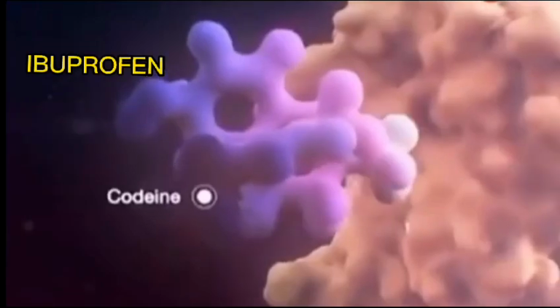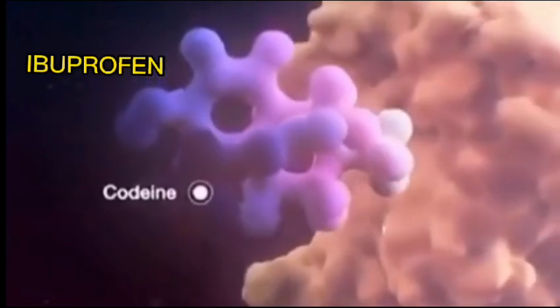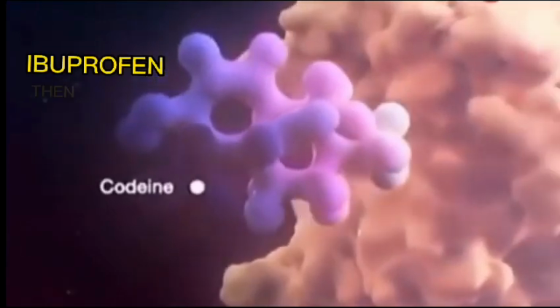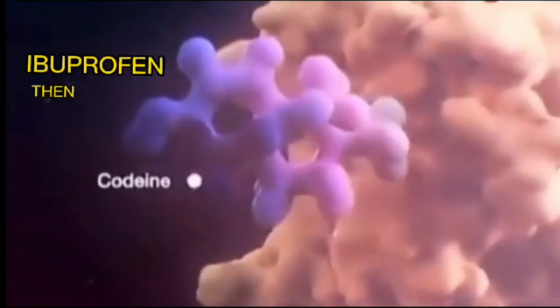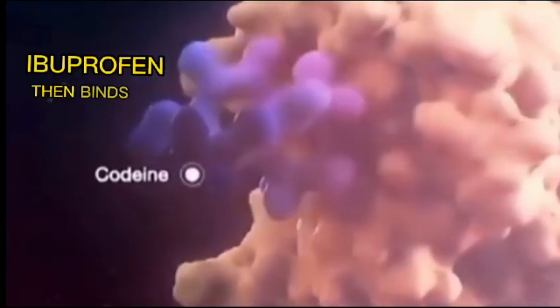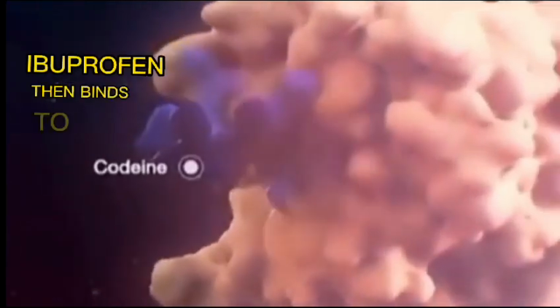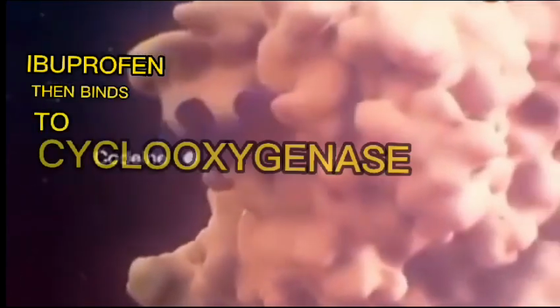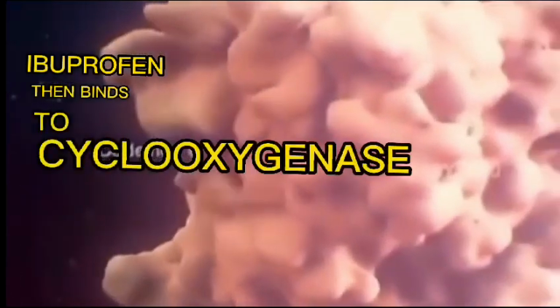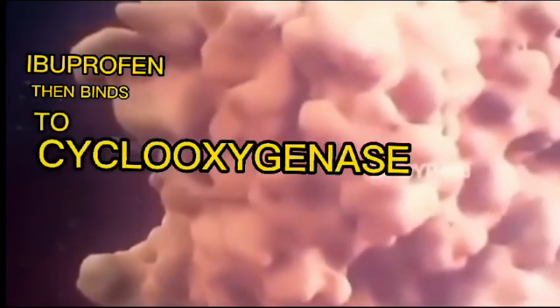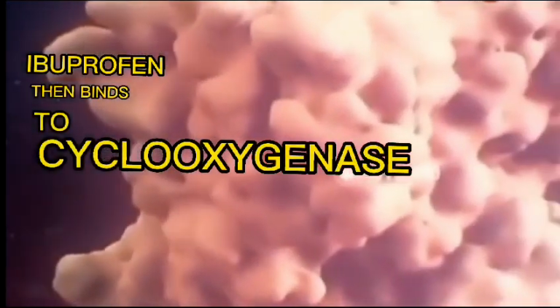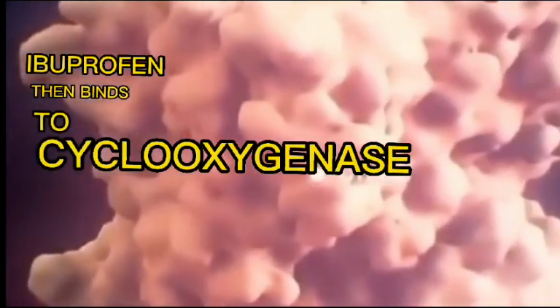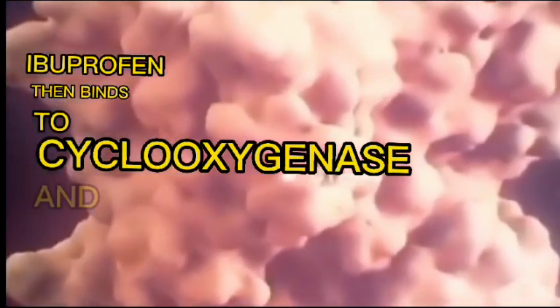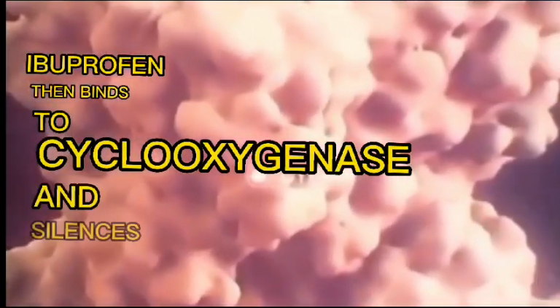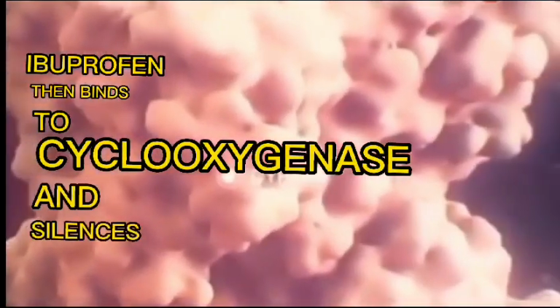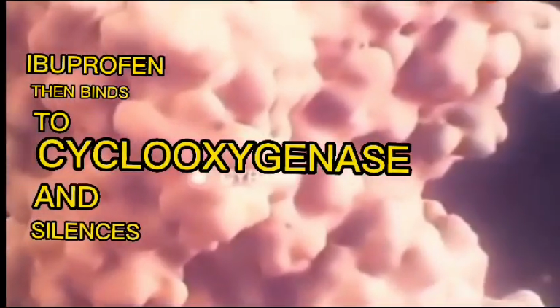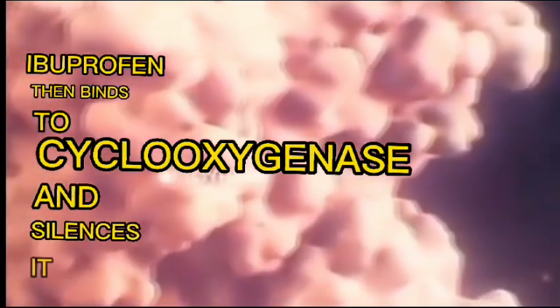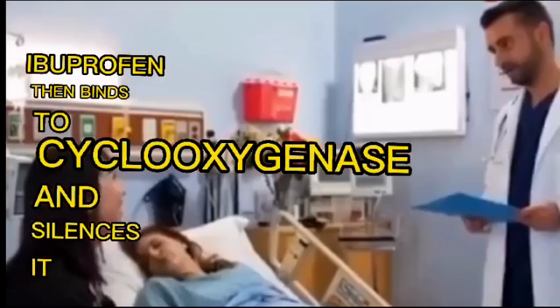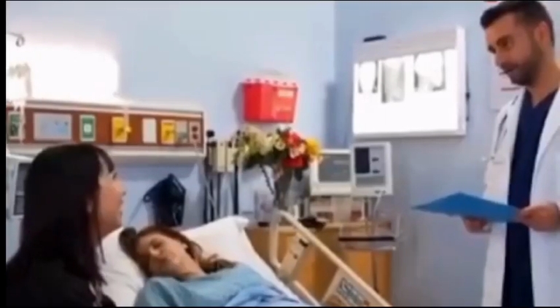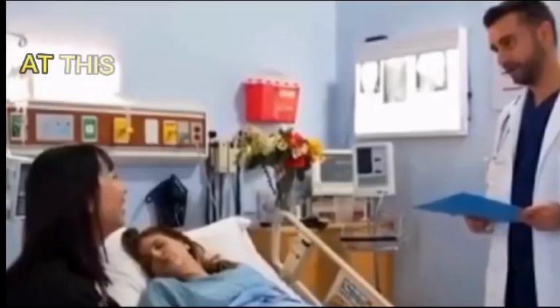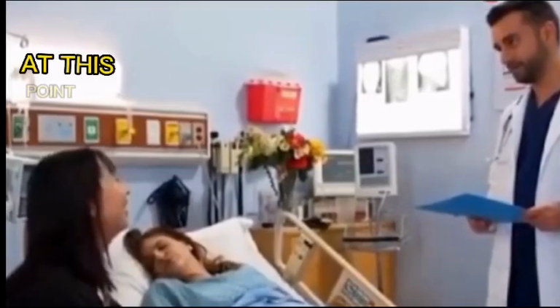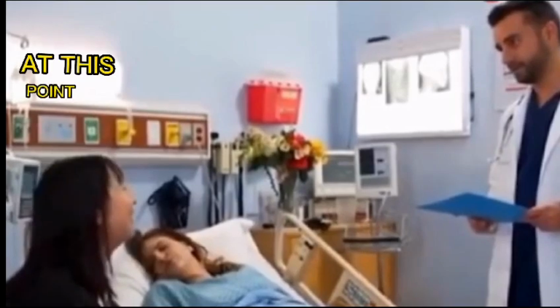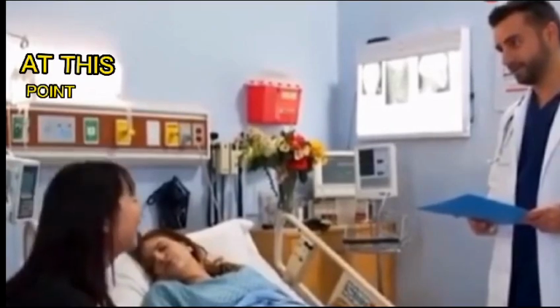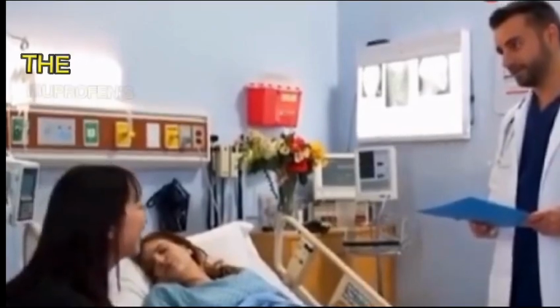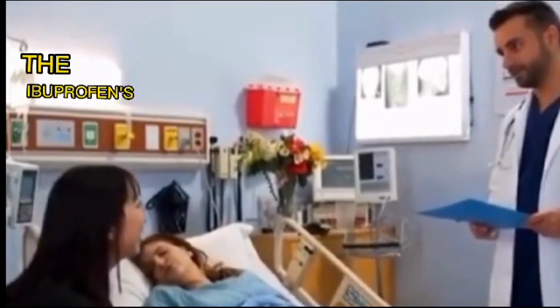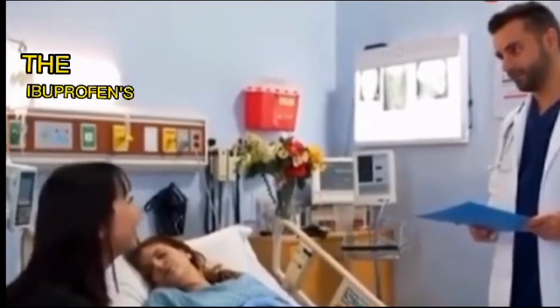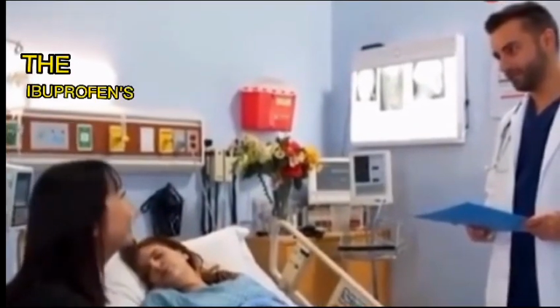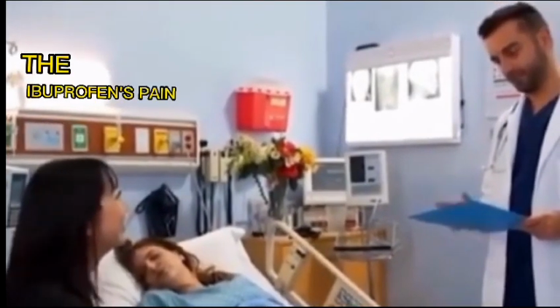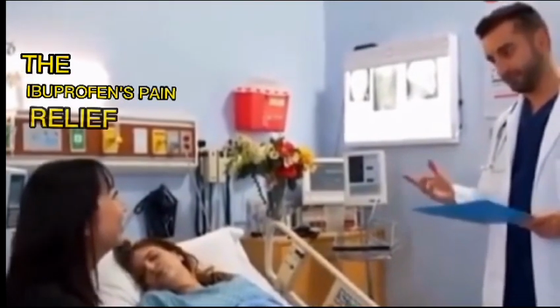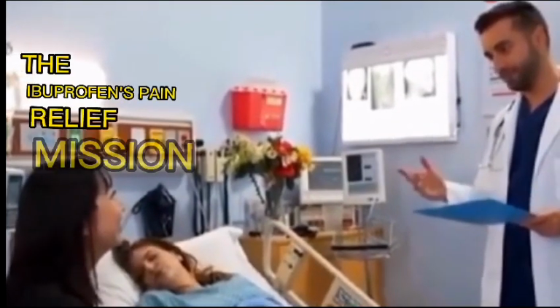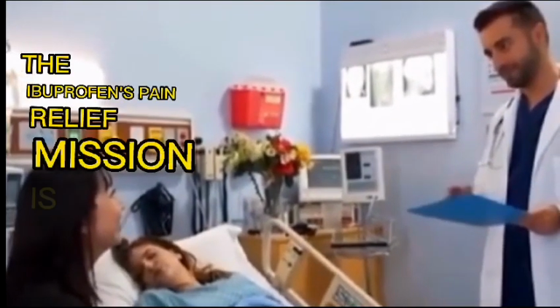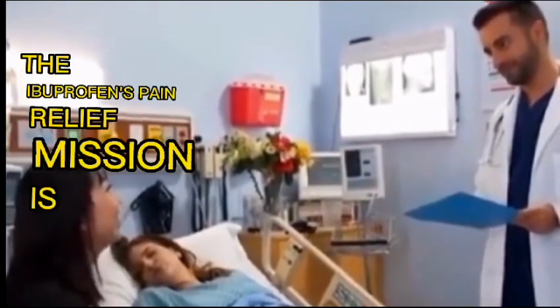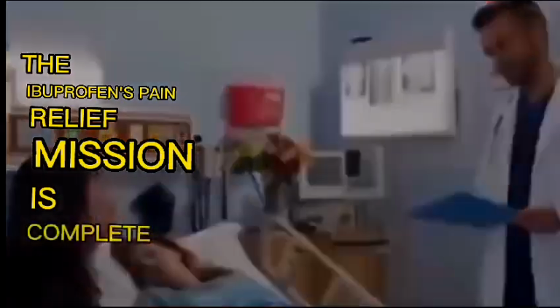Ibuprofen then binds to cyclooxygenase and silences it. At this point, the ibuprofen's pain relief mission is complete.